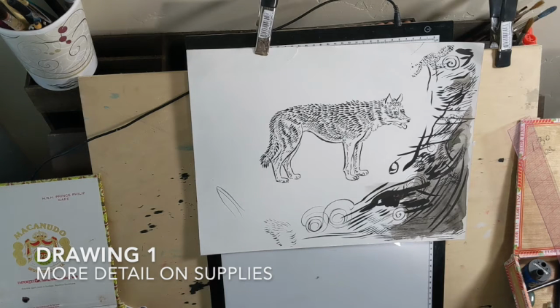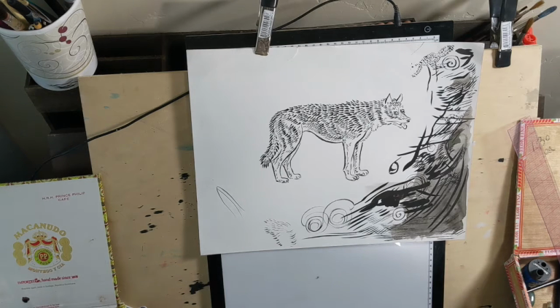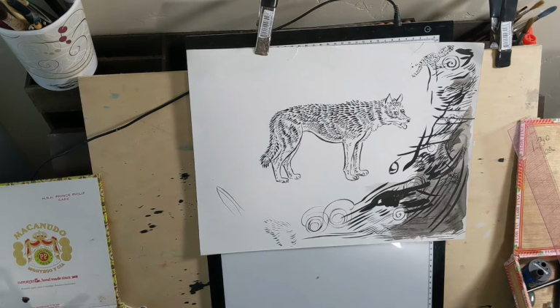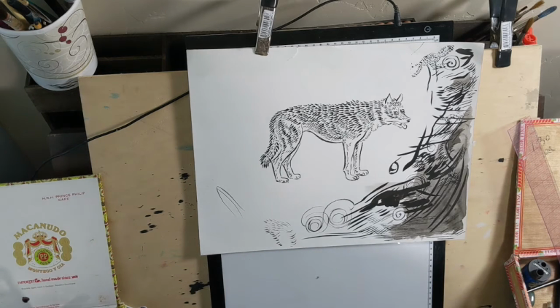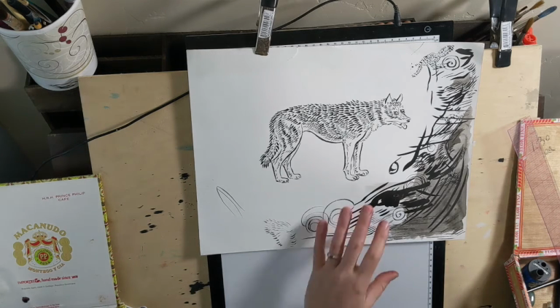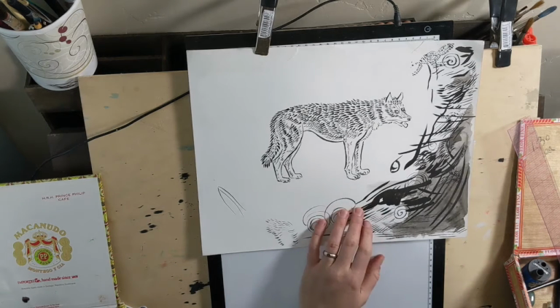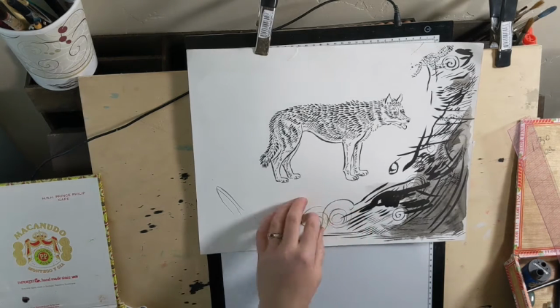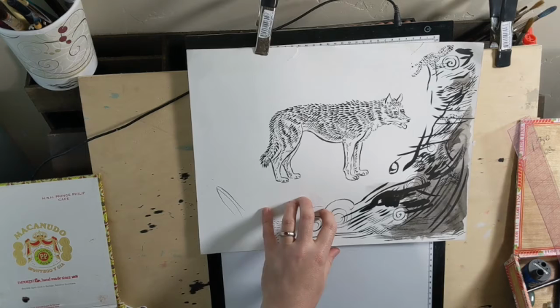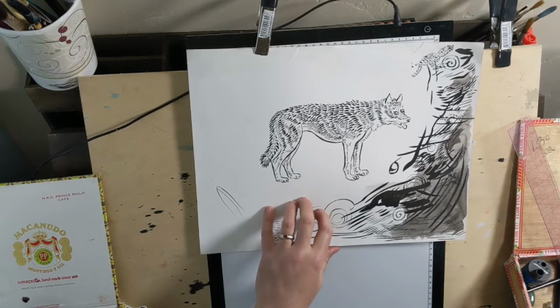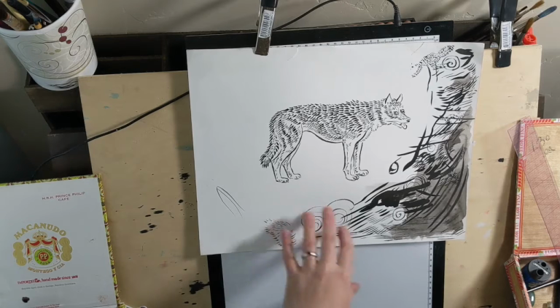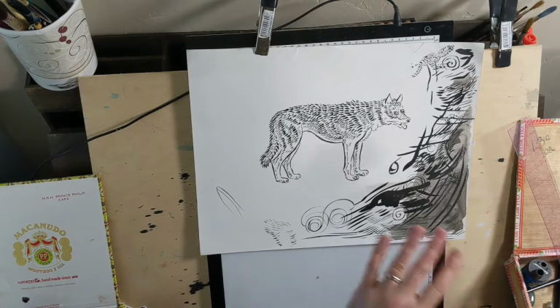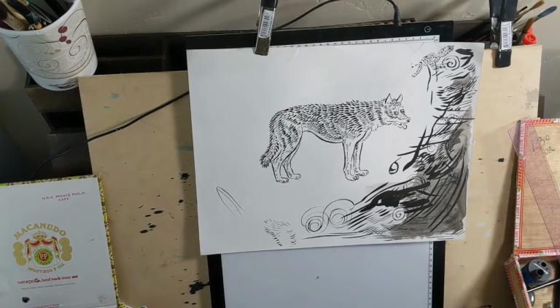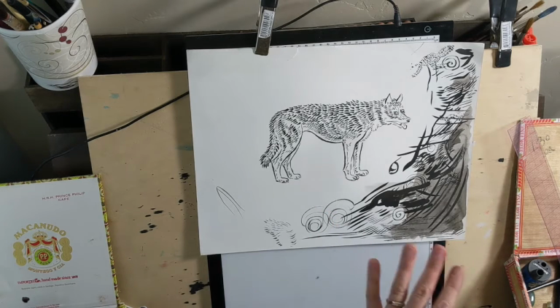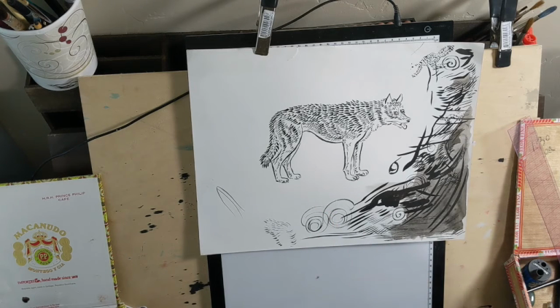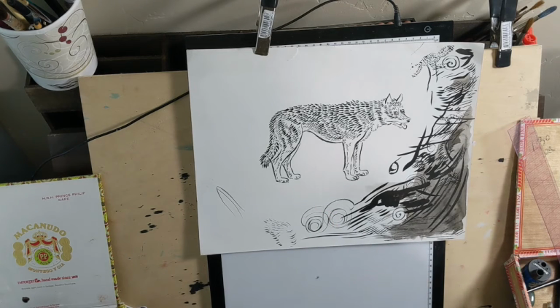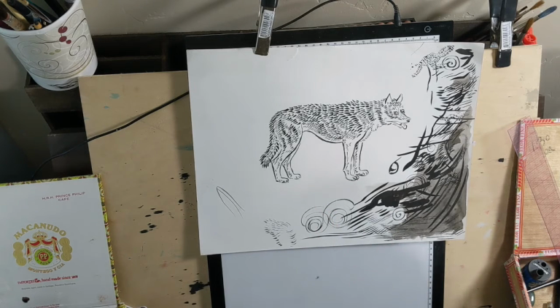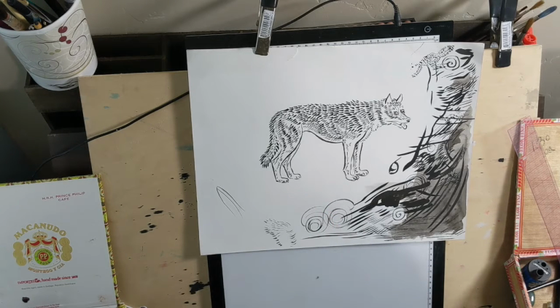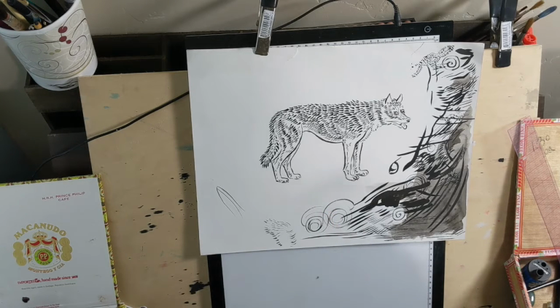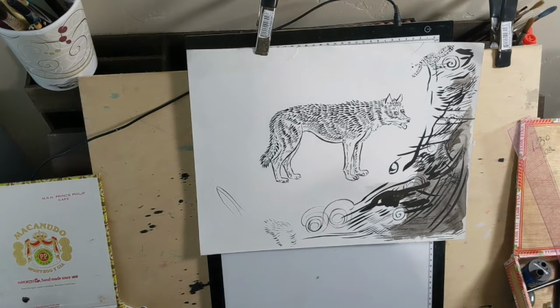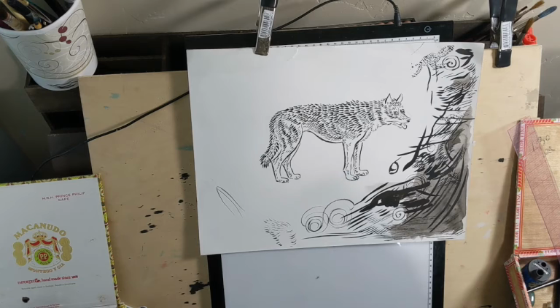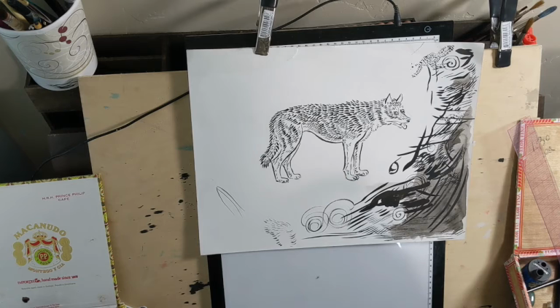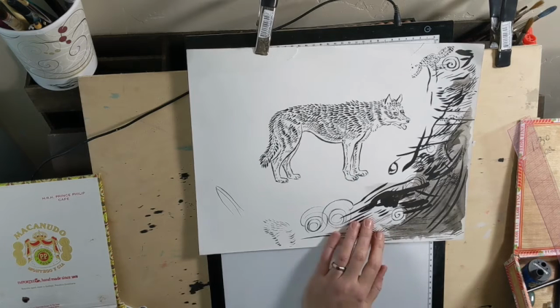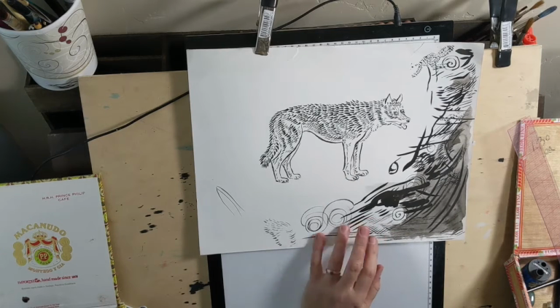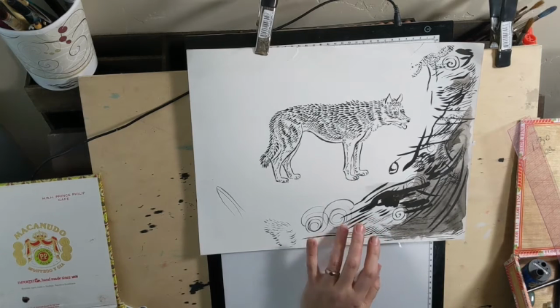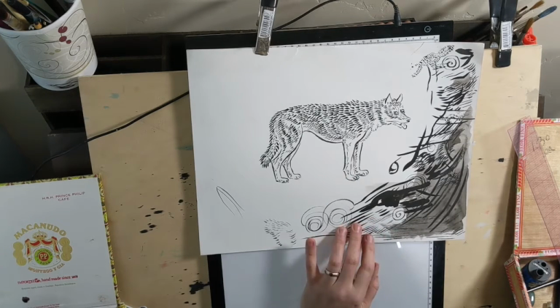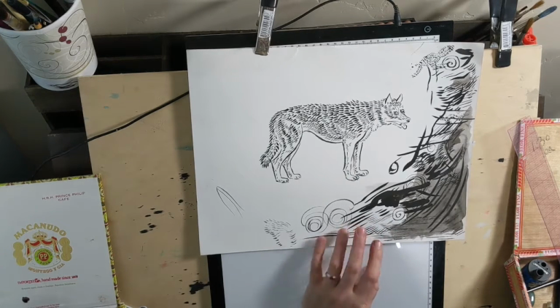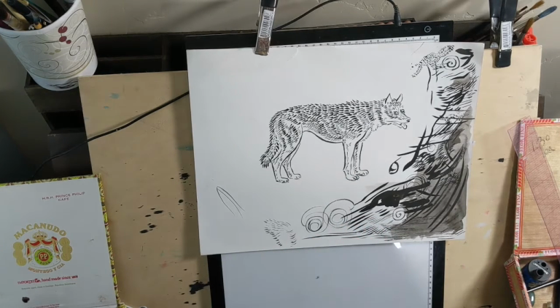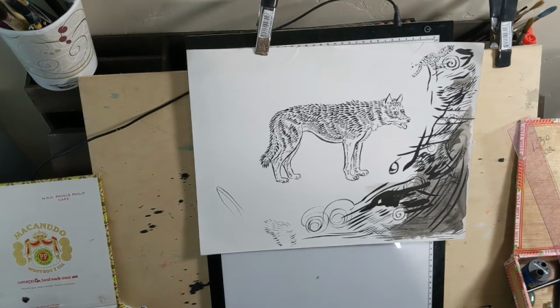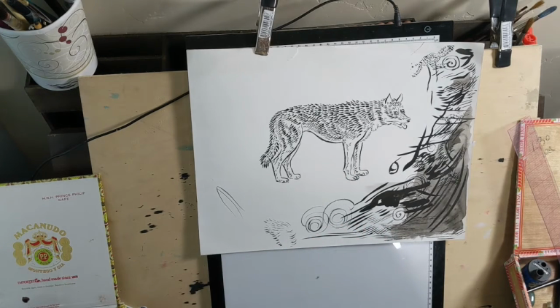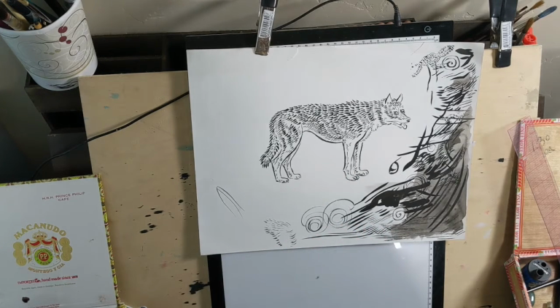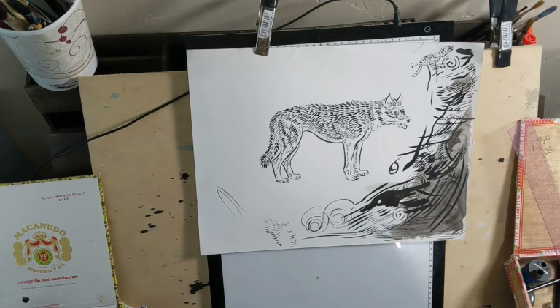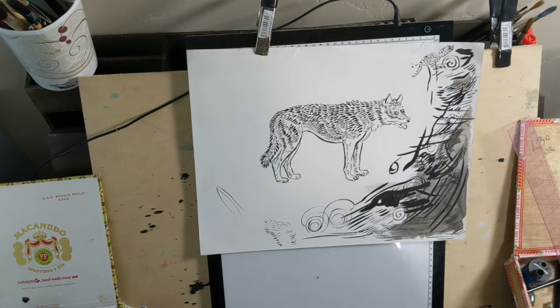Bristle board is so valuable that I always save all of it, because you can always draw over it and play with it. What we are trying to do in this exercise is just explore your supplies.